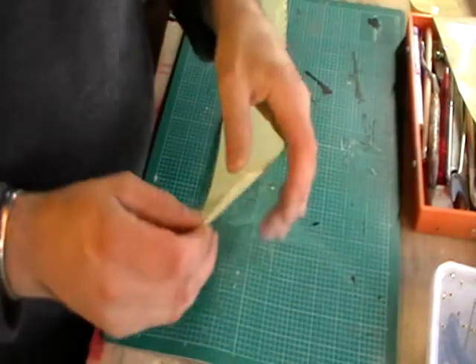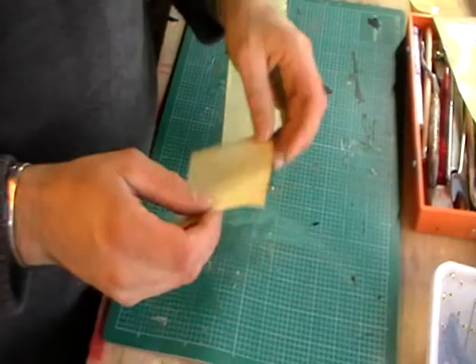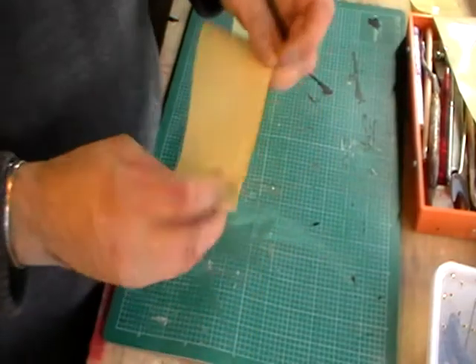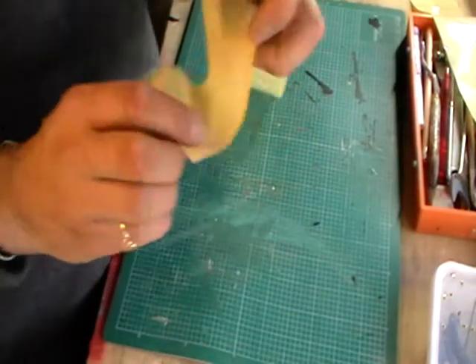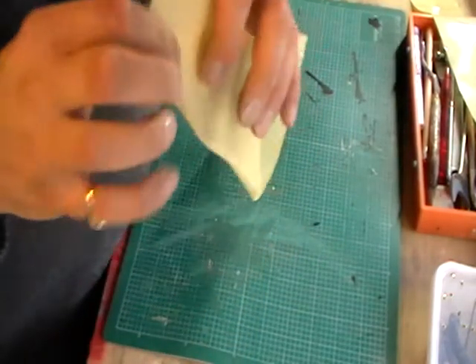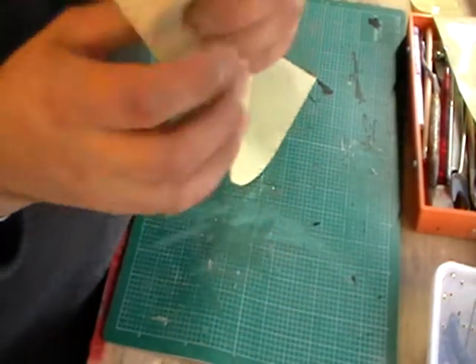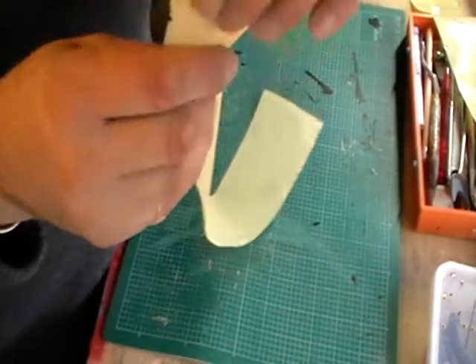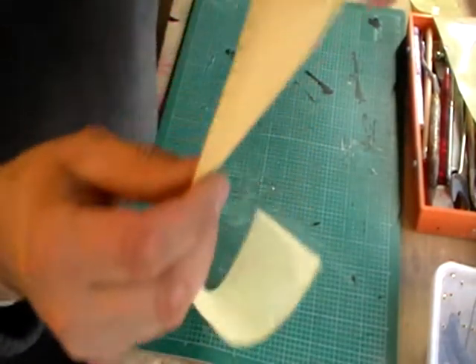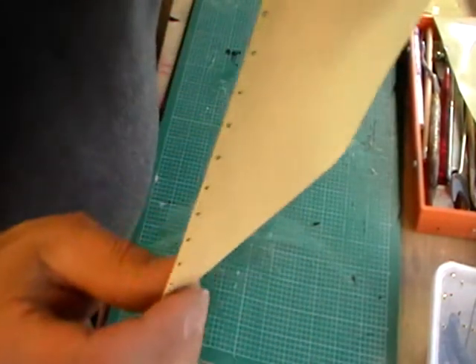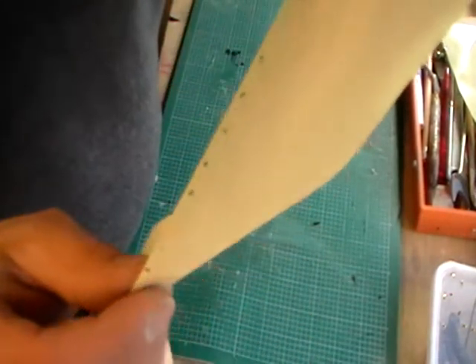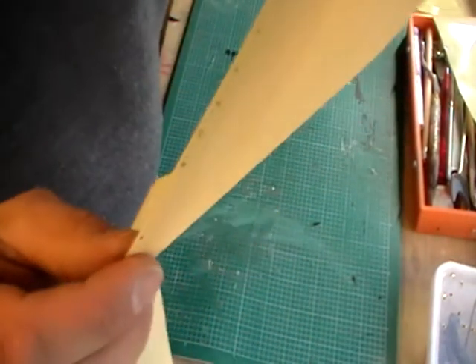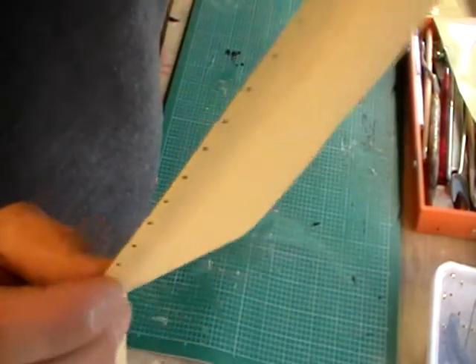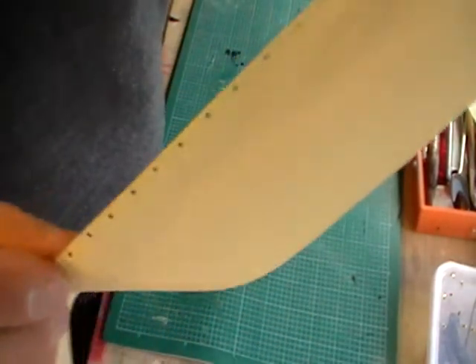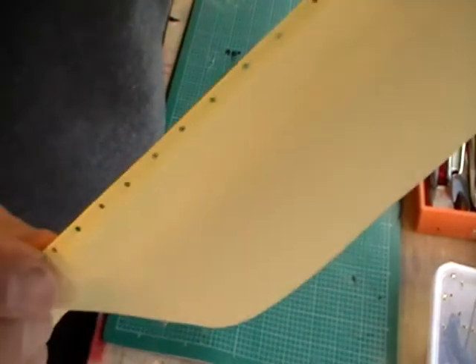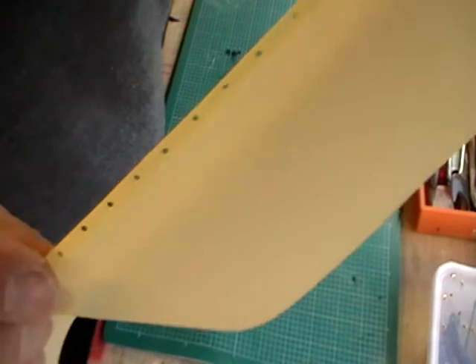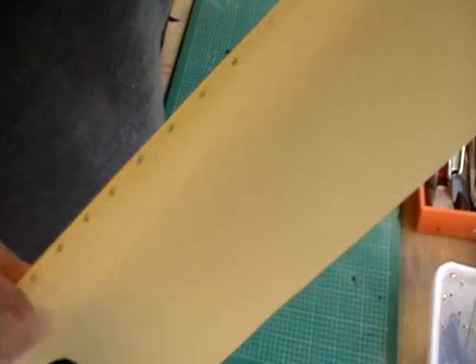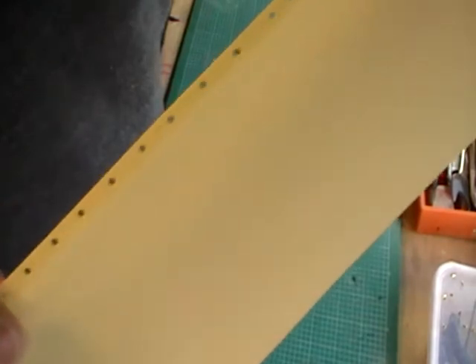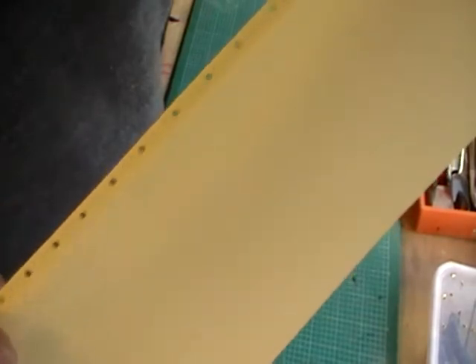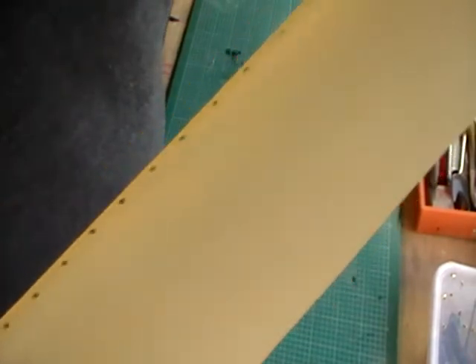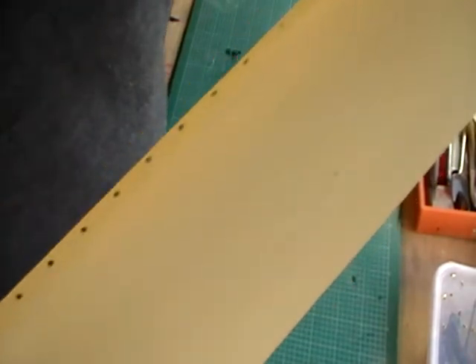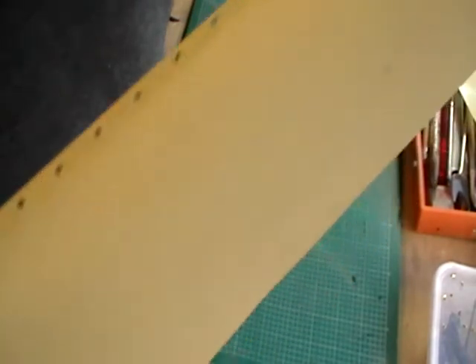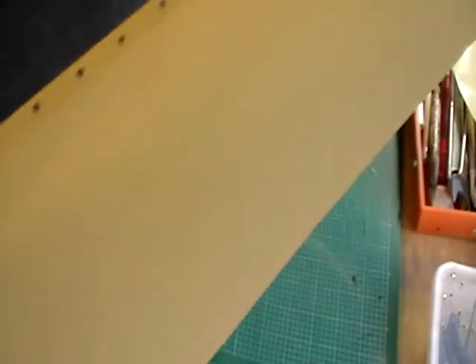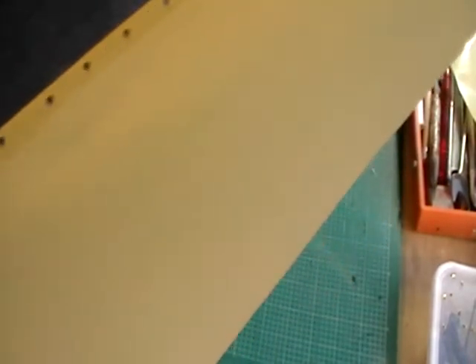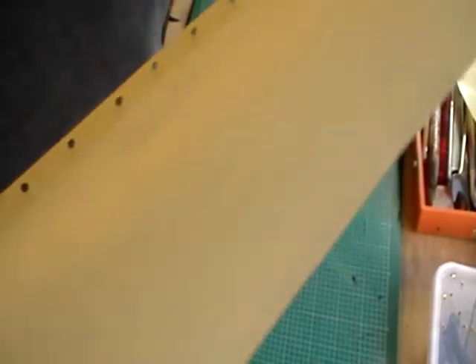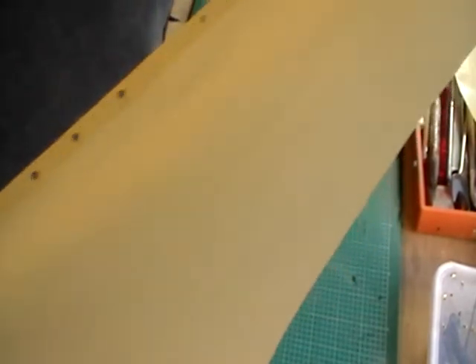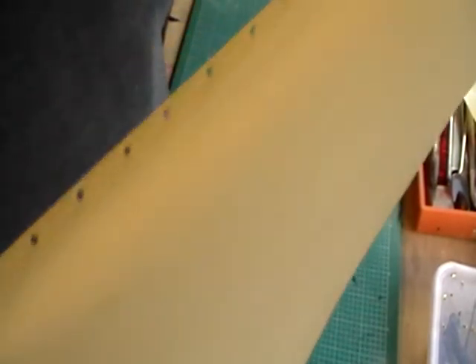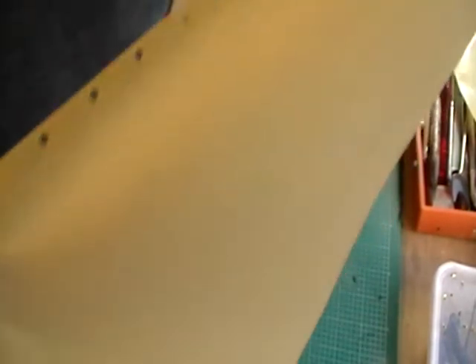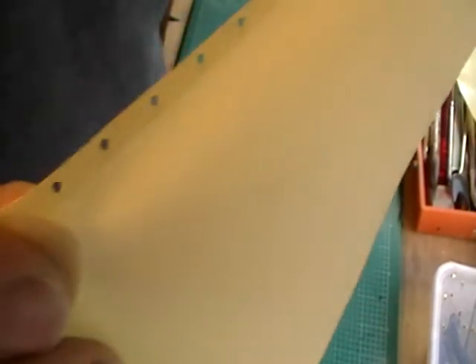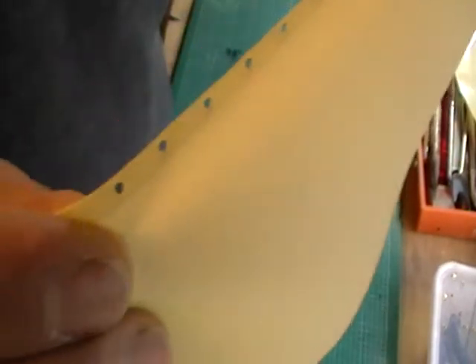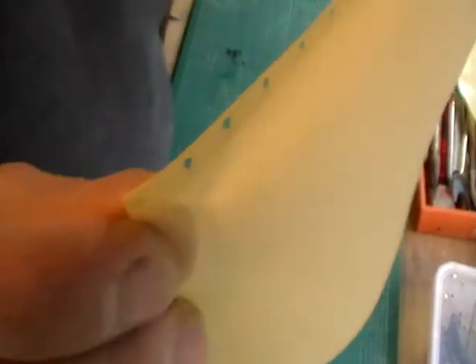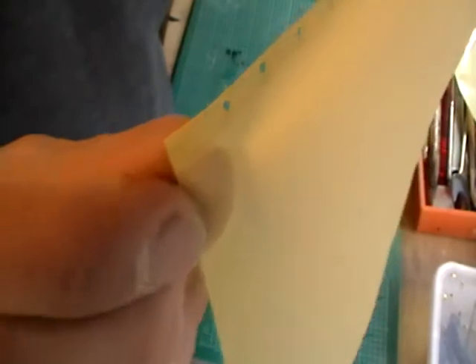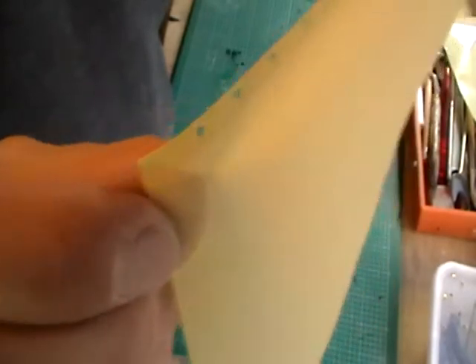We have all our holes completed now. If I just show you along the length — okay, that's 45 of them. Didn't take very long.